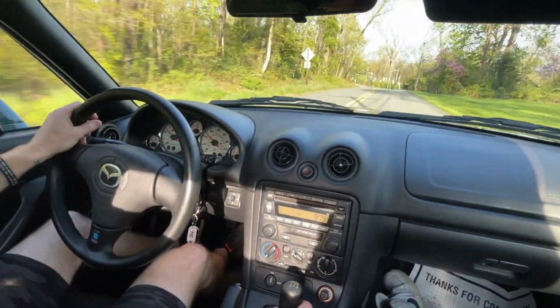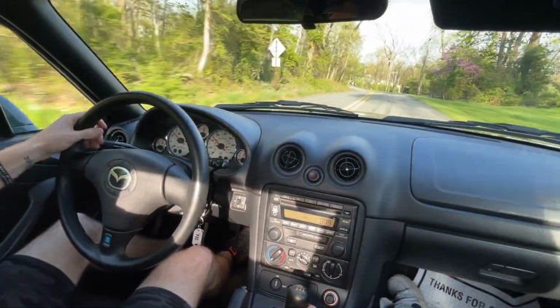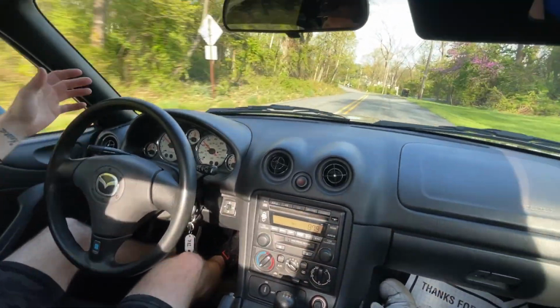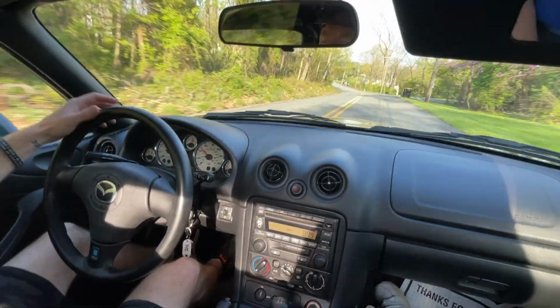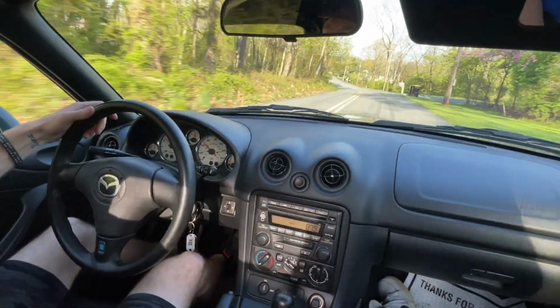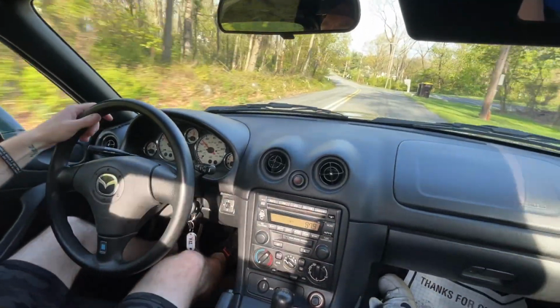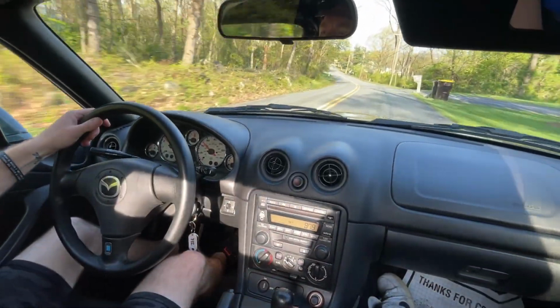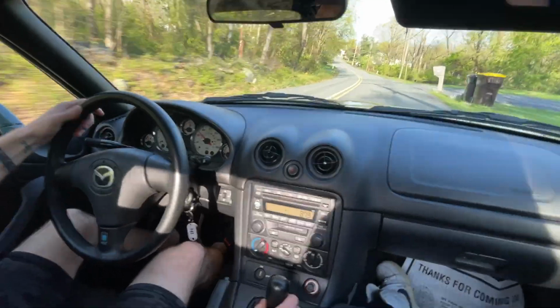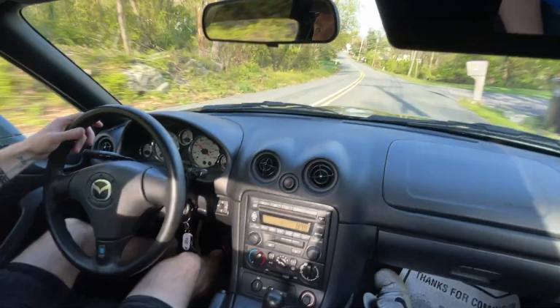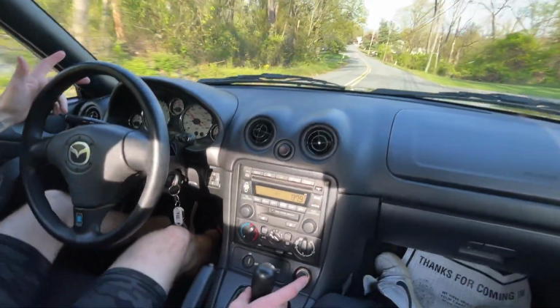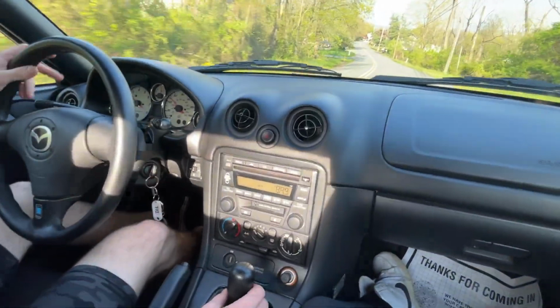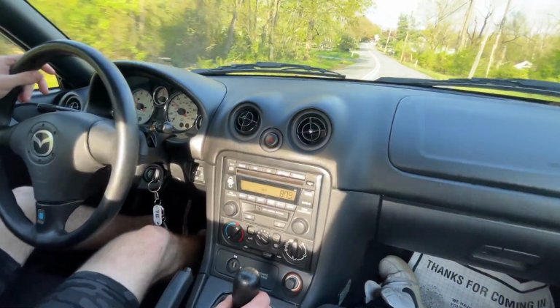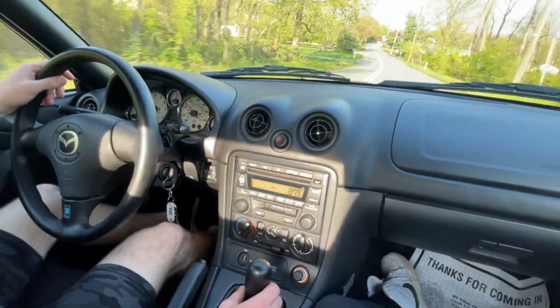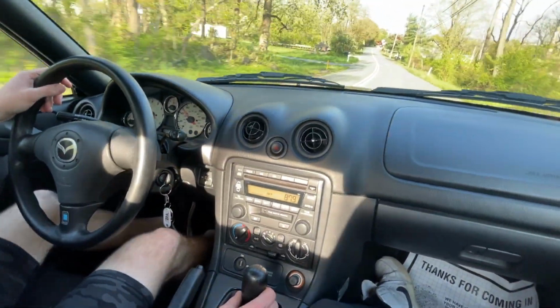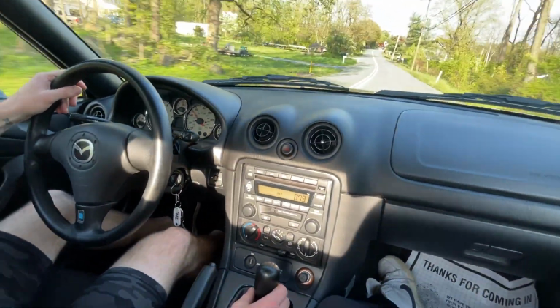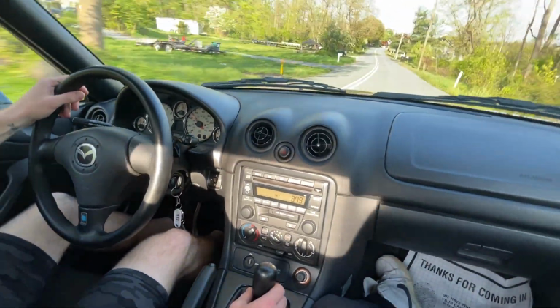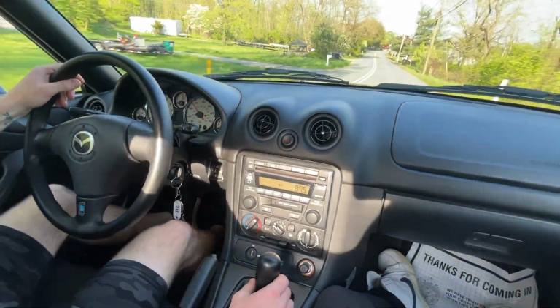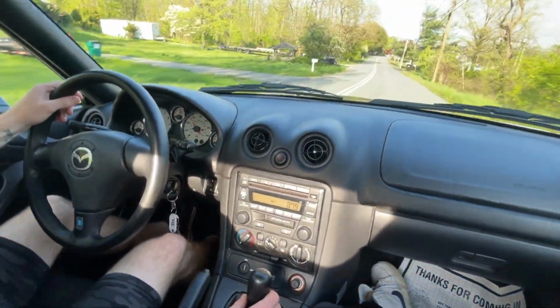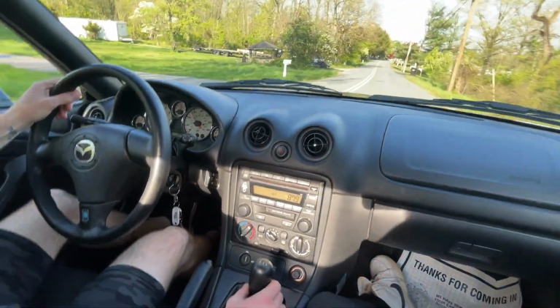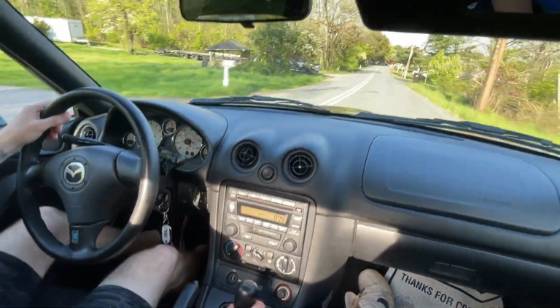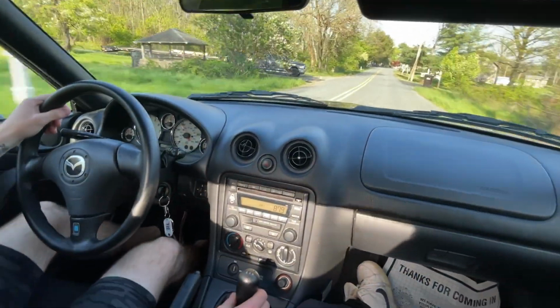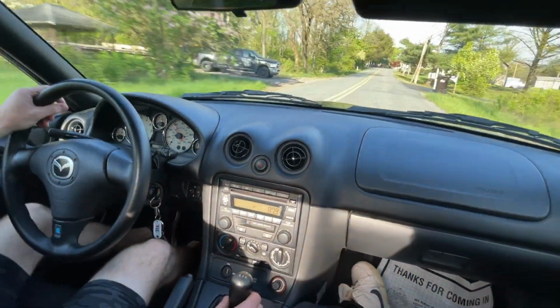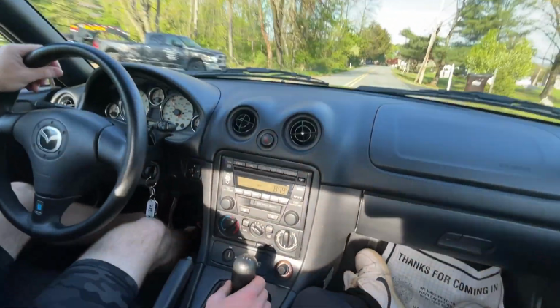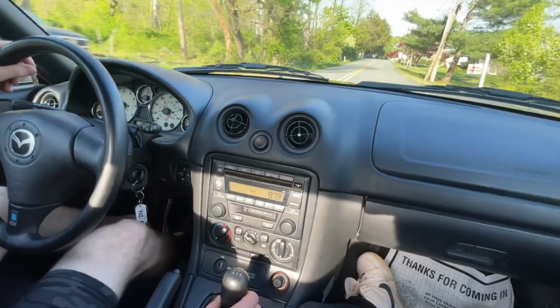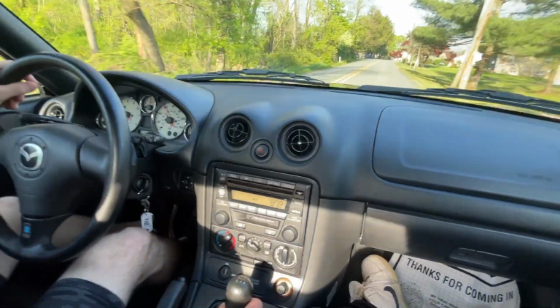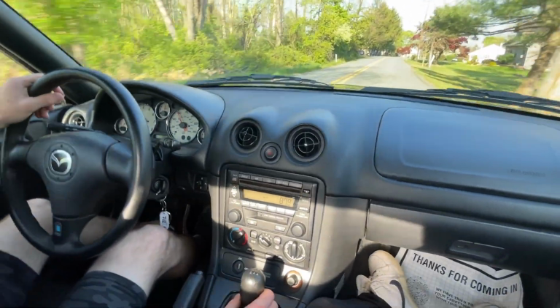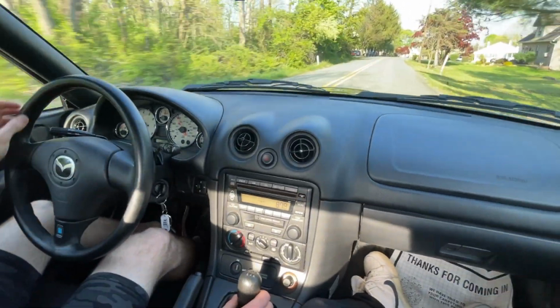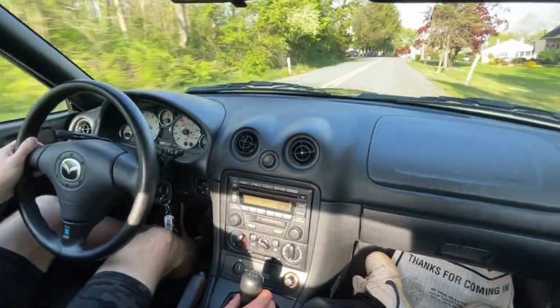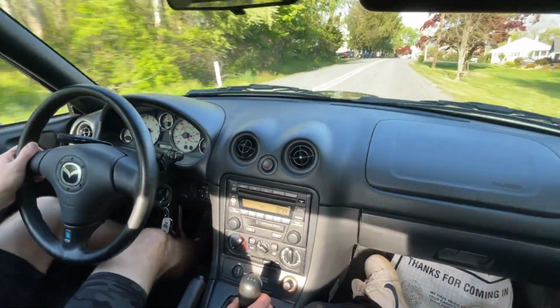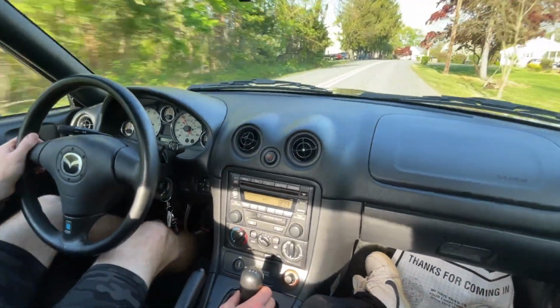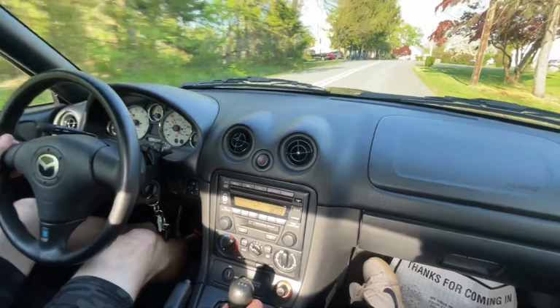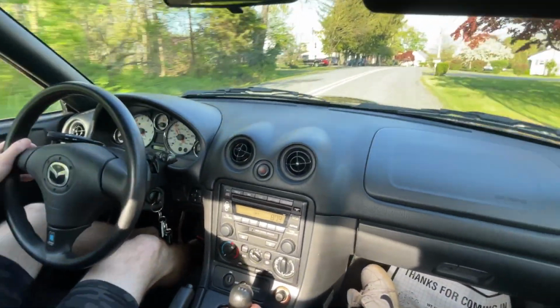This car is so easy to drive, it's insane. It cruises around these back roads.